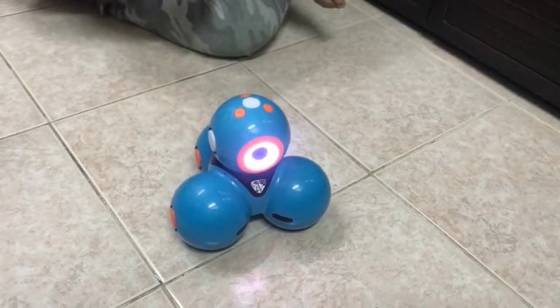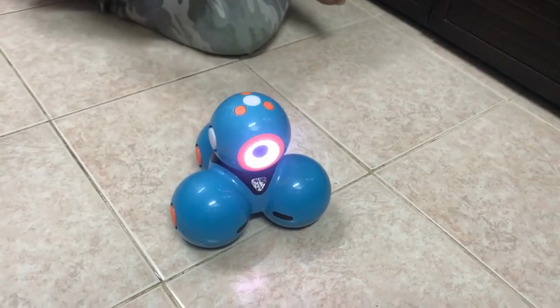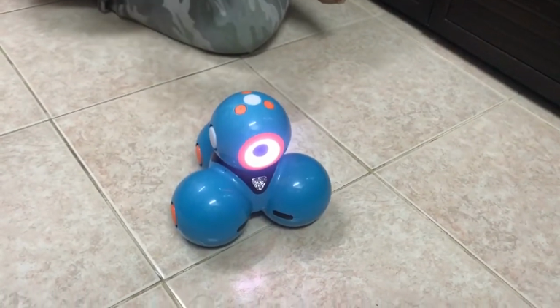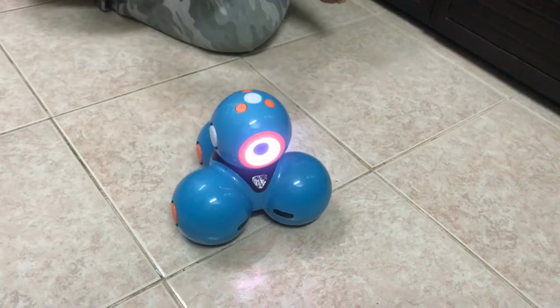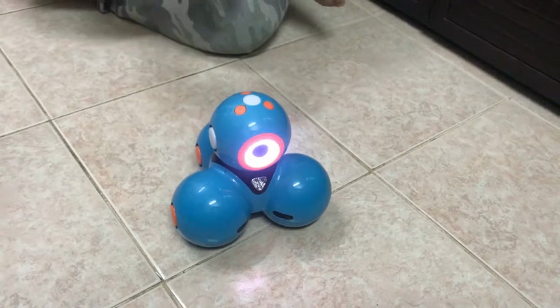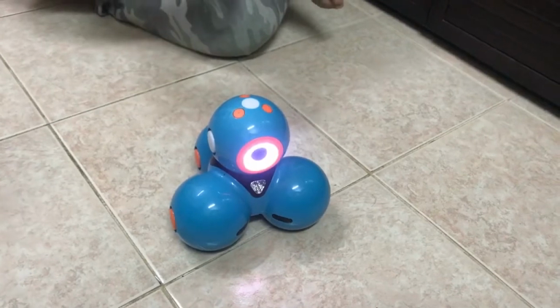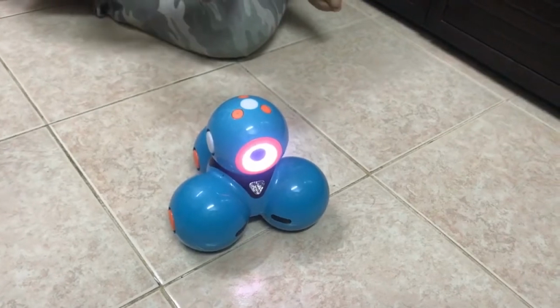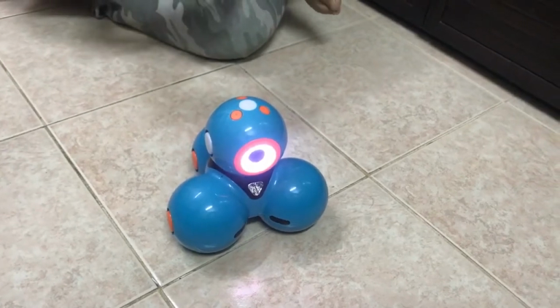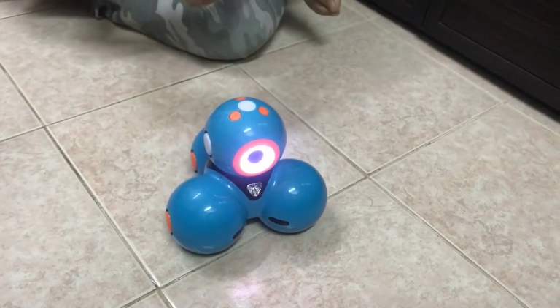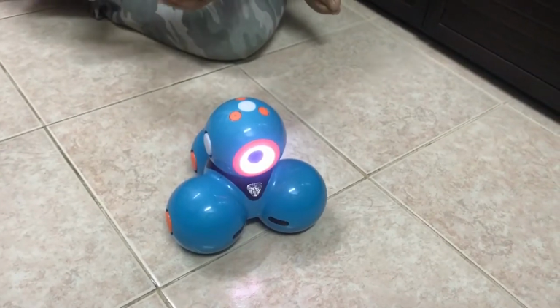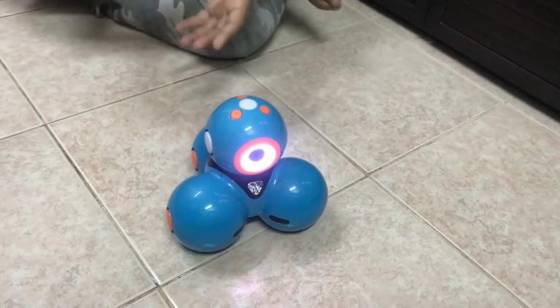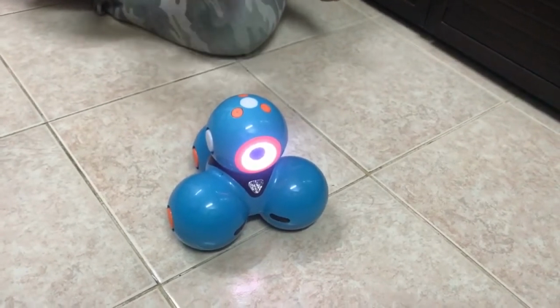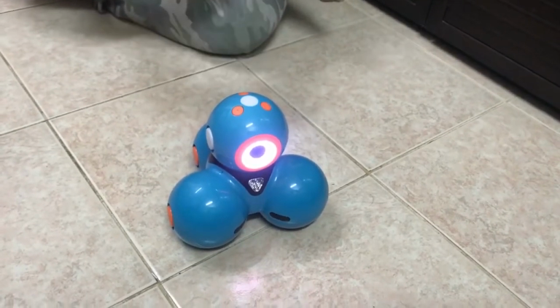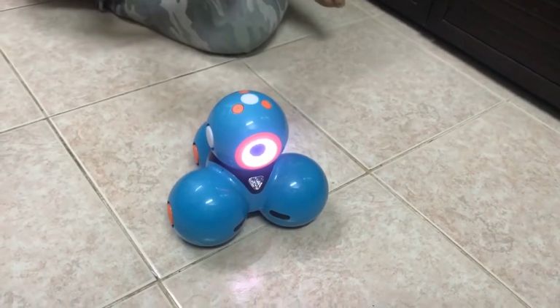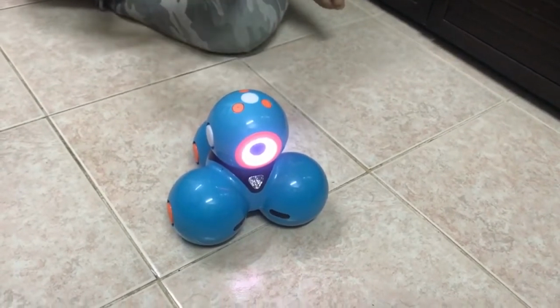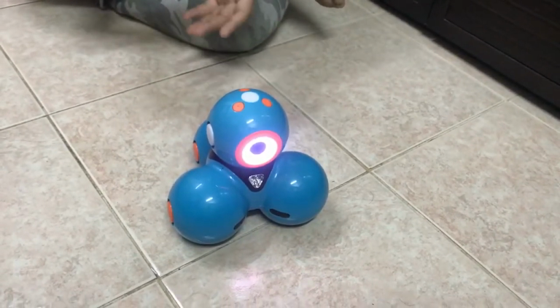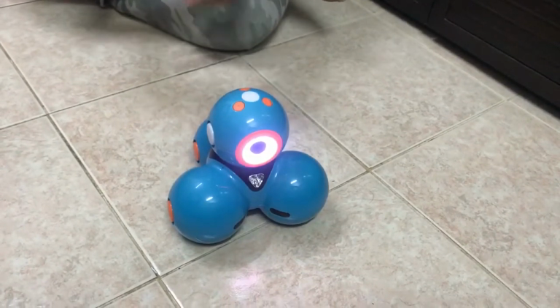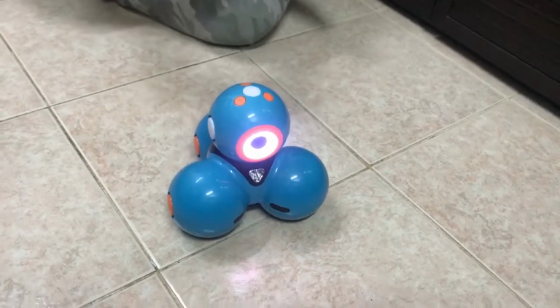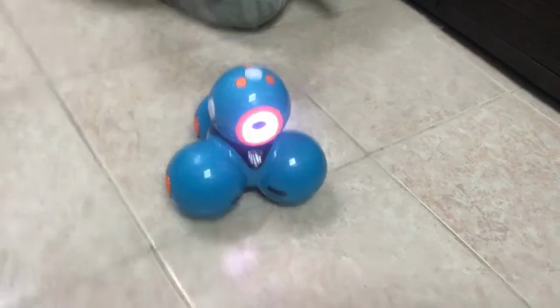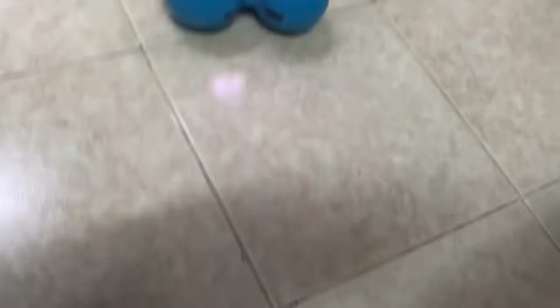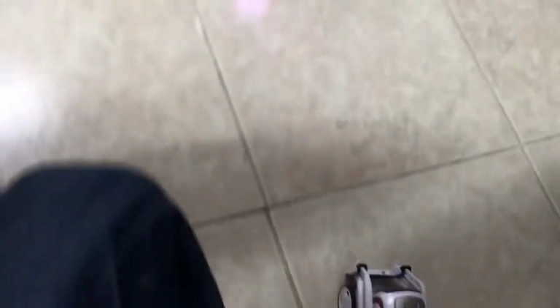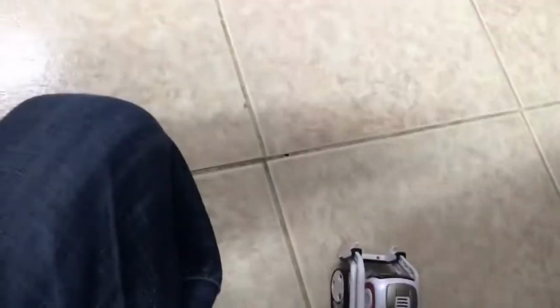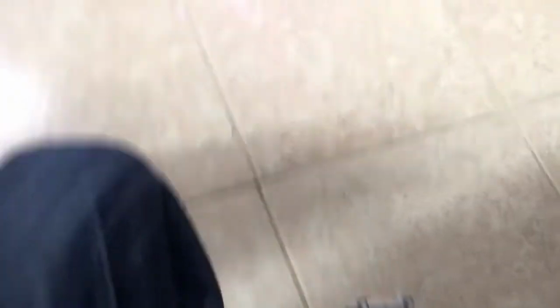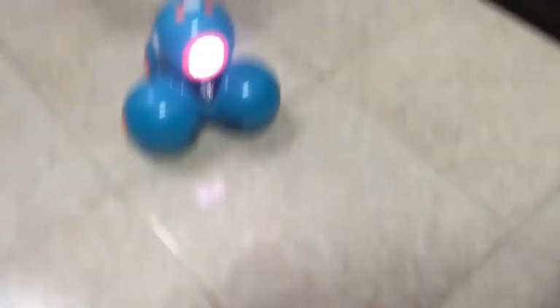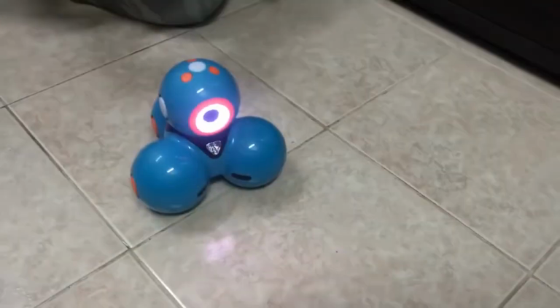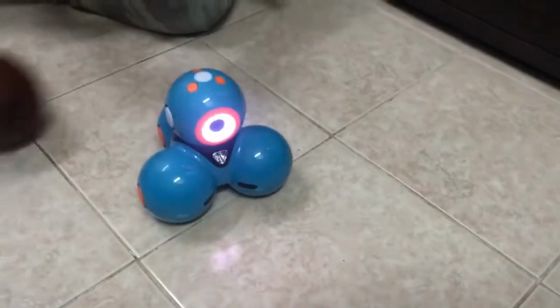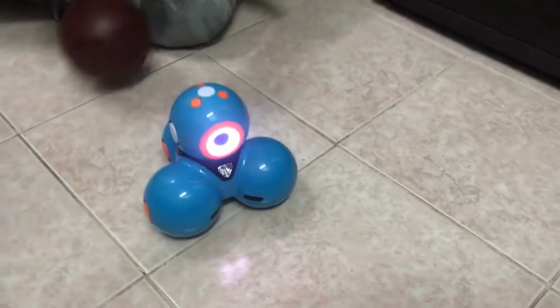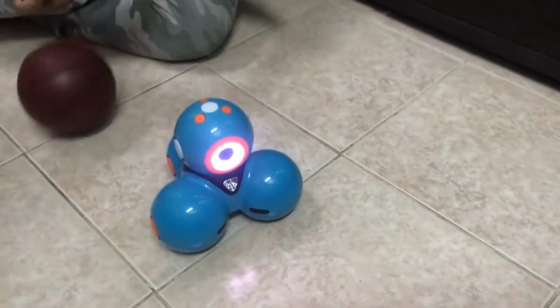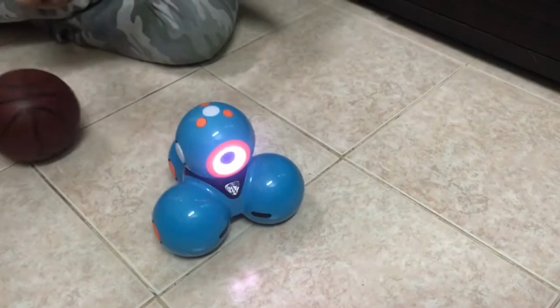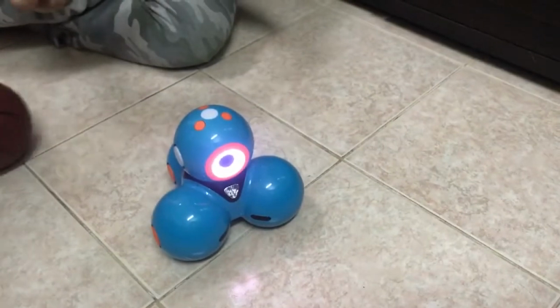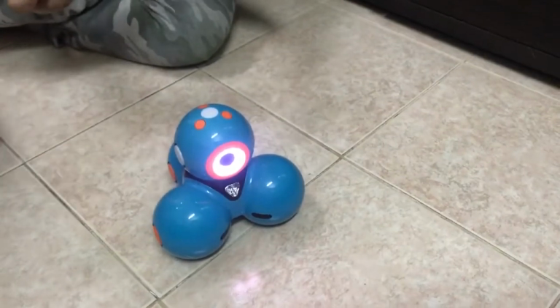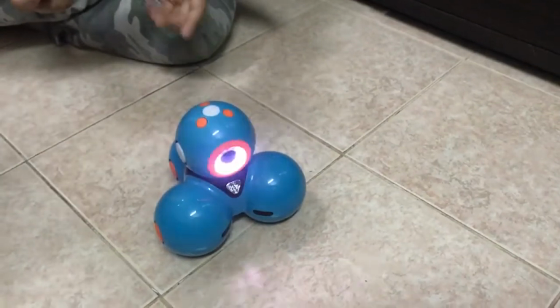I can also play sounds with it. This is dog sounds, elephants, or cow. It has some of its own unique sounds too.